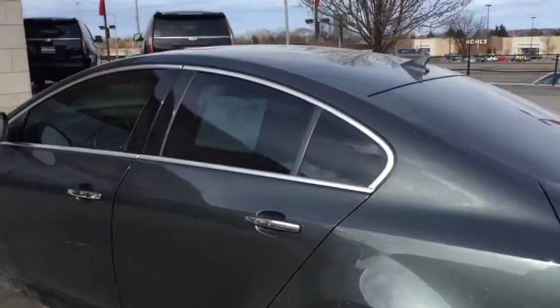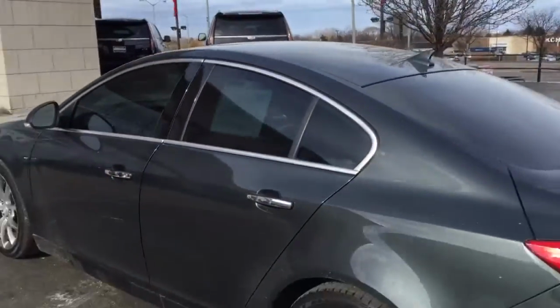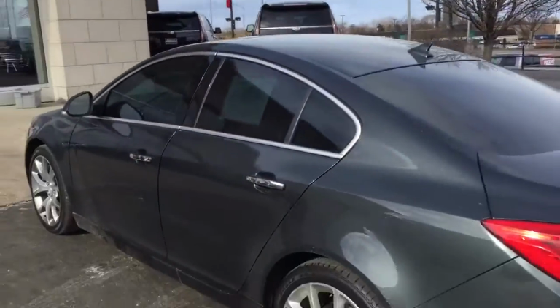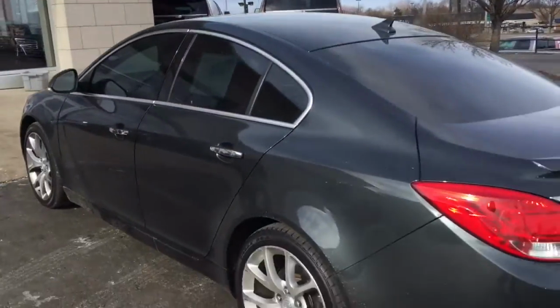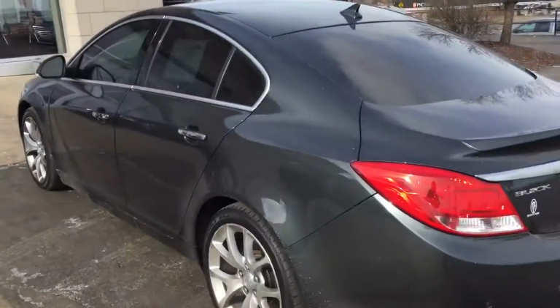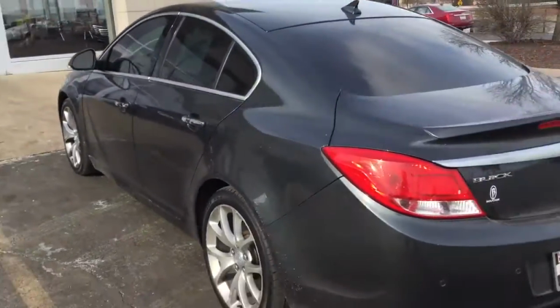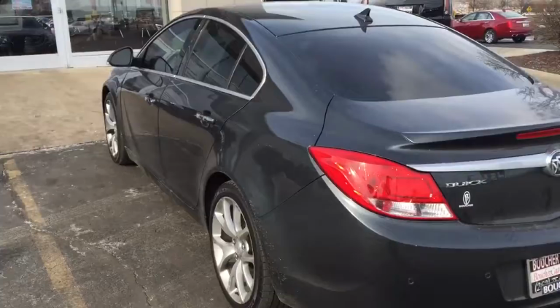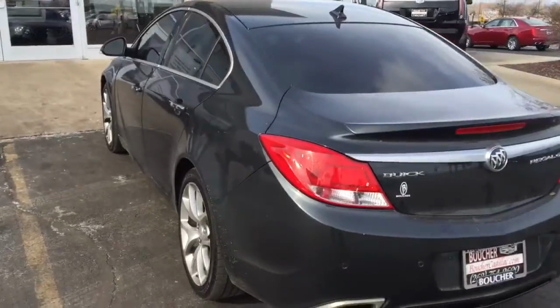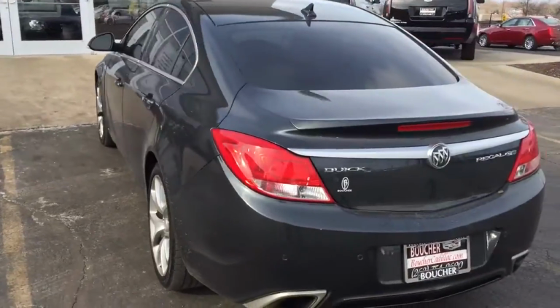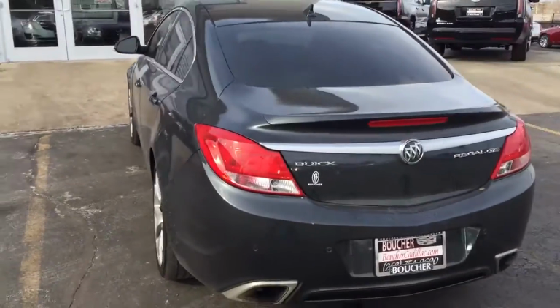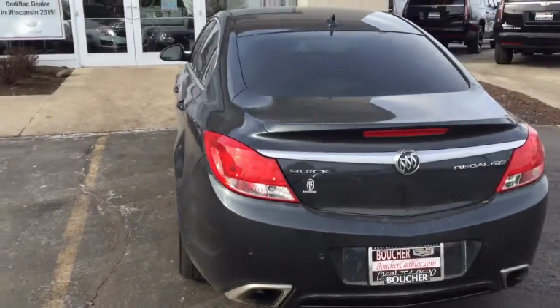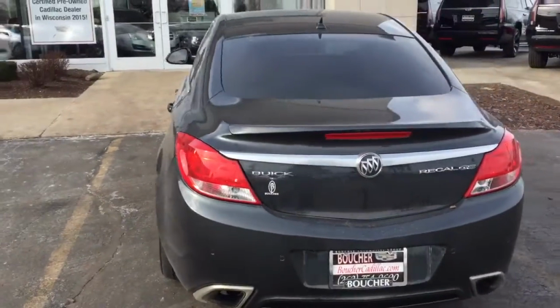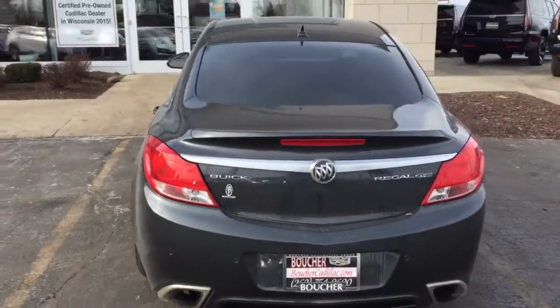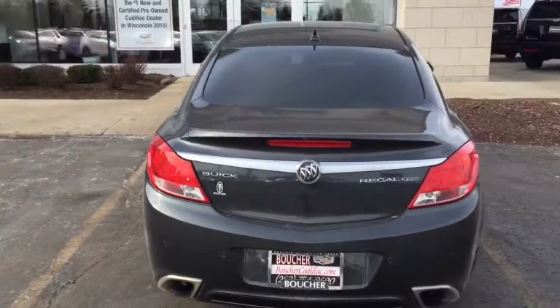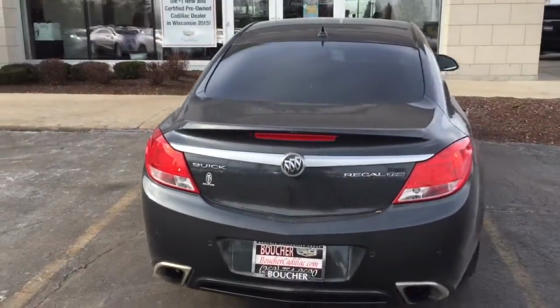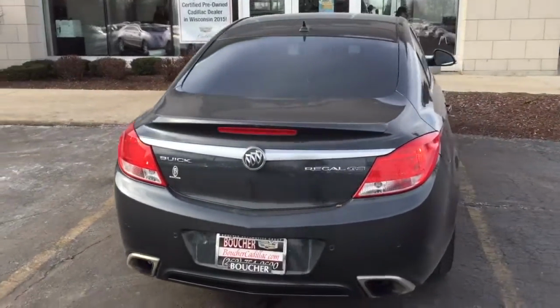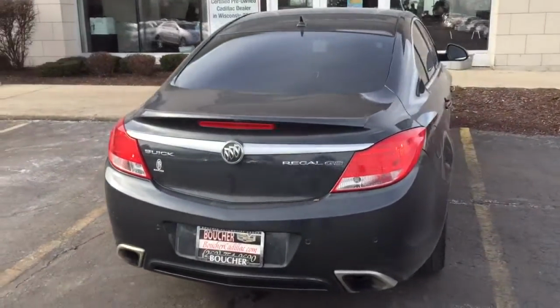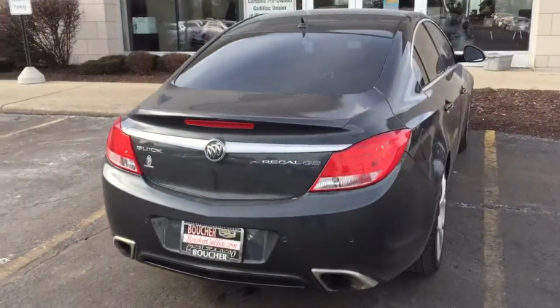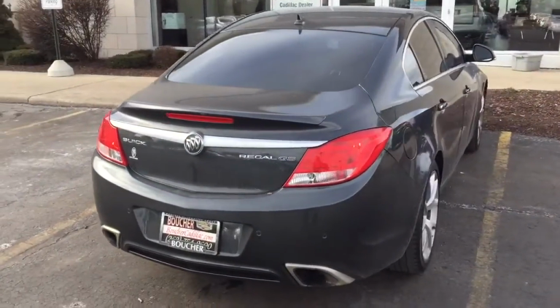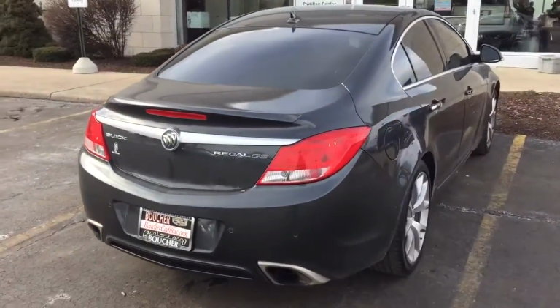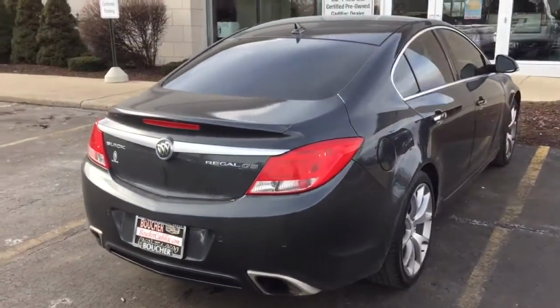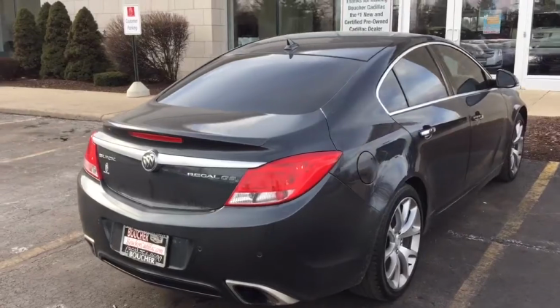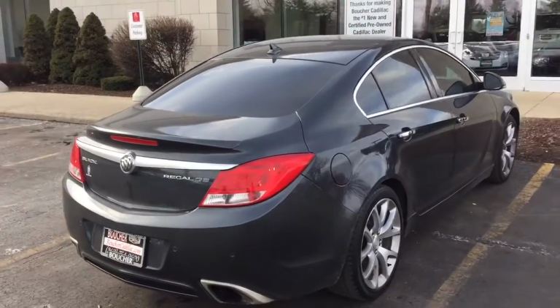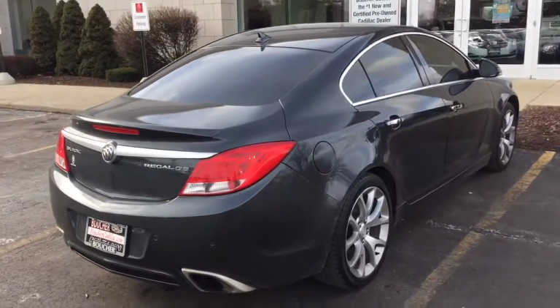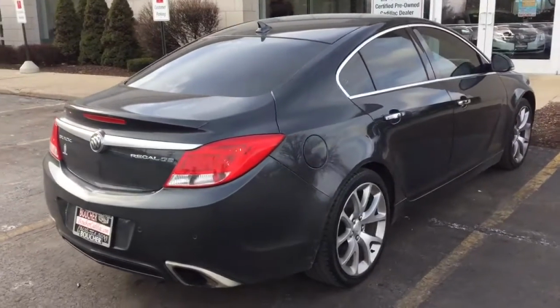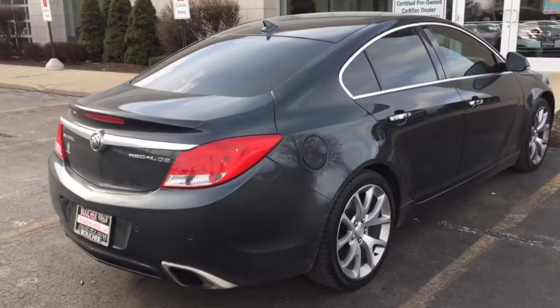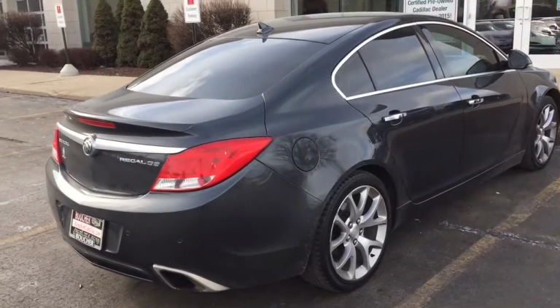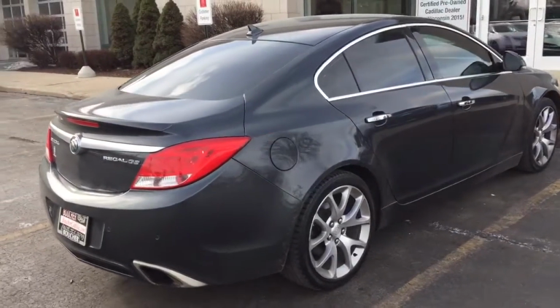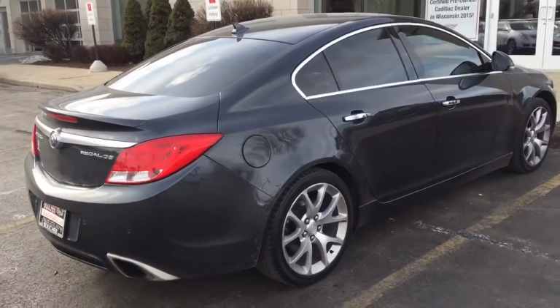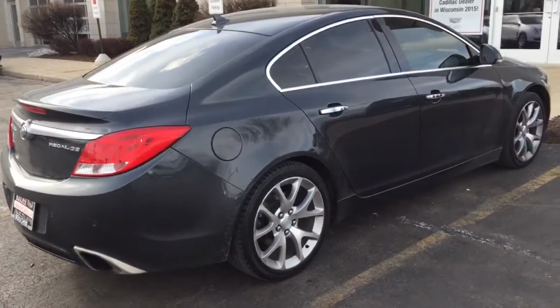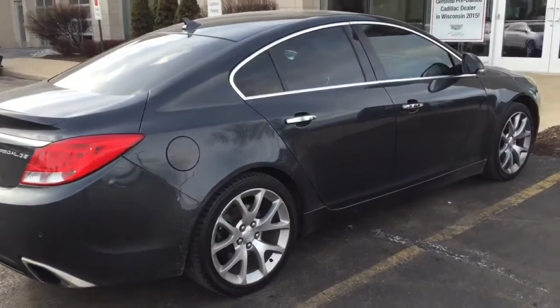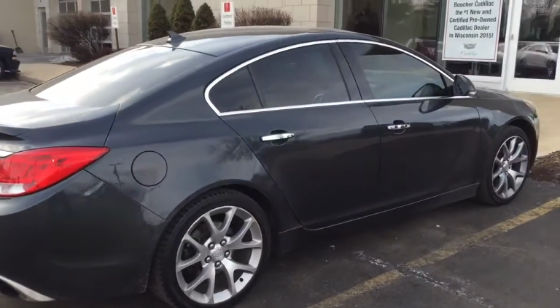It also has keyless ignition, so once you remote start the vehicle, the key just has to be inside the car for it to fully turn on with all the electronics. You do have rear parking sensors on the vehicle and the nice dual exhaust.